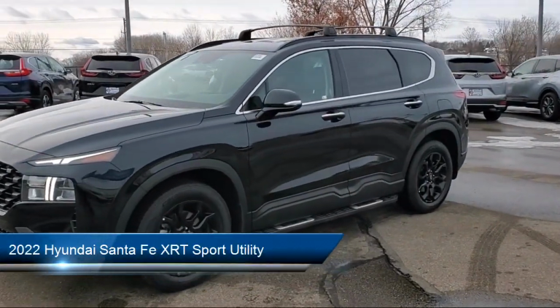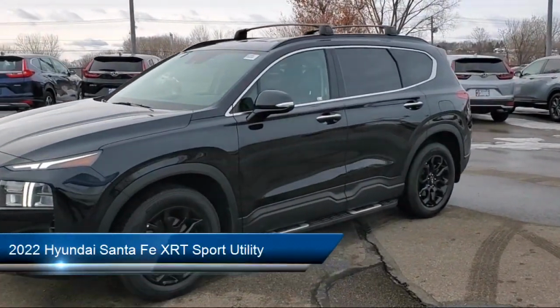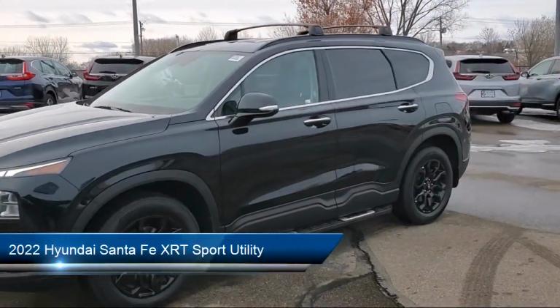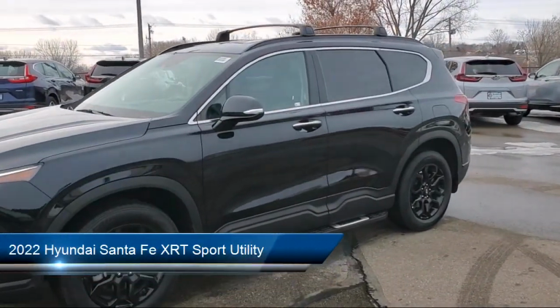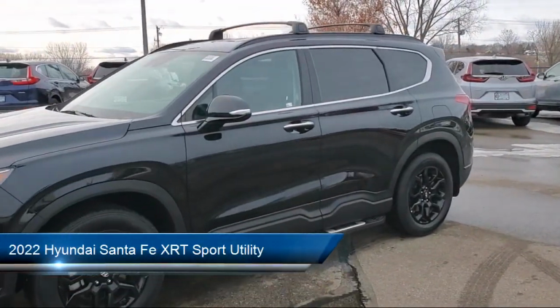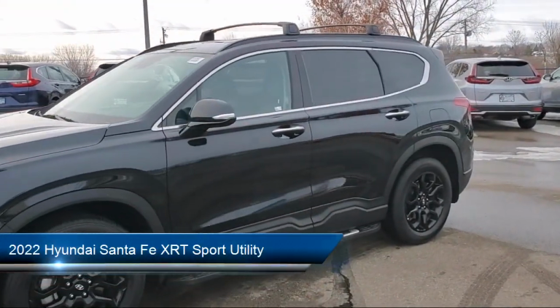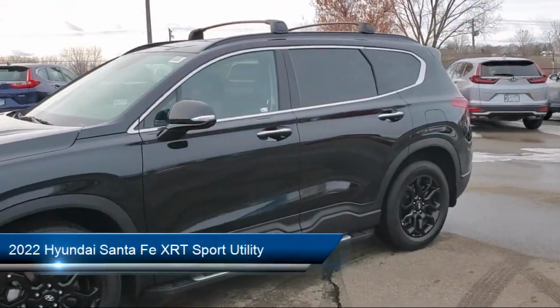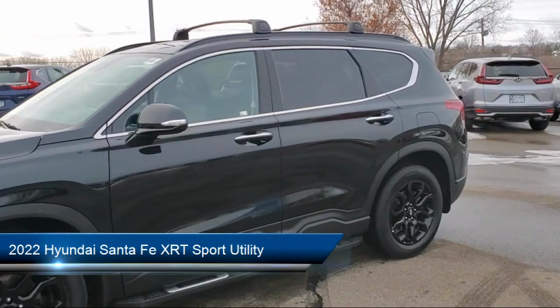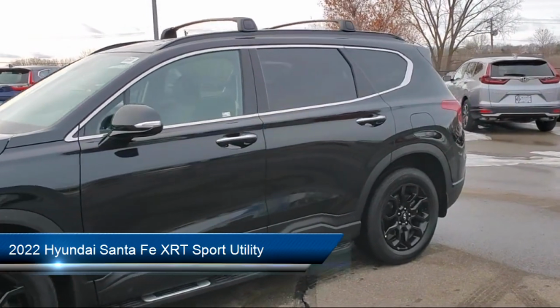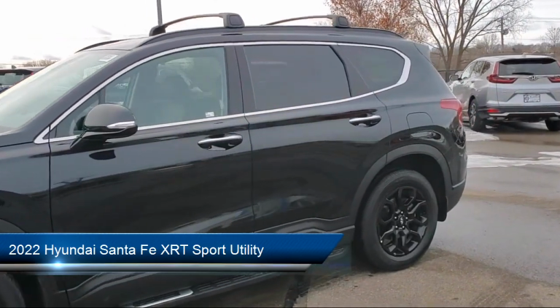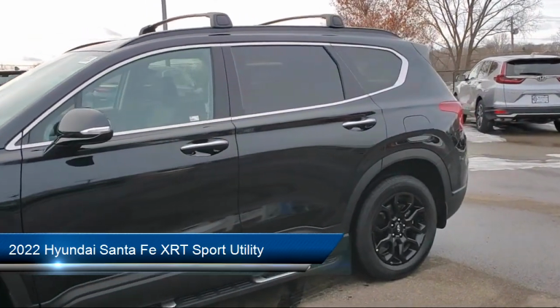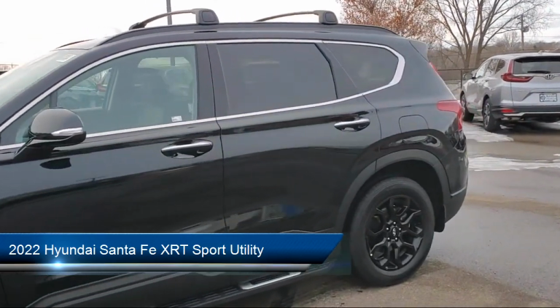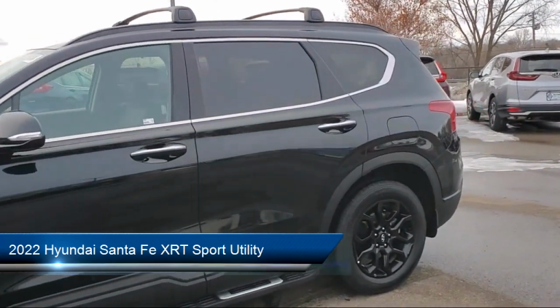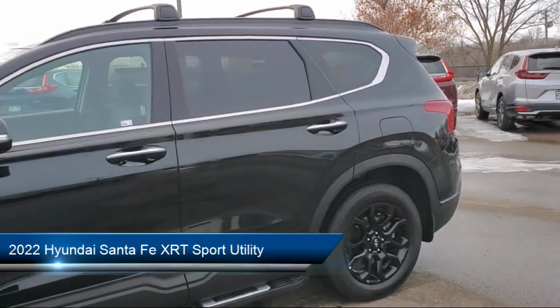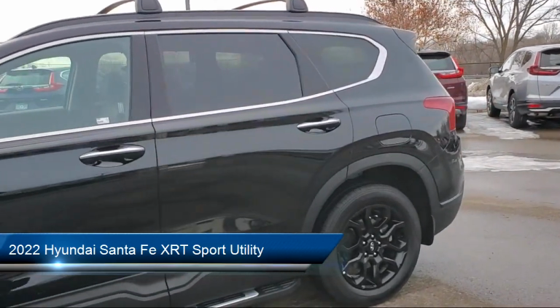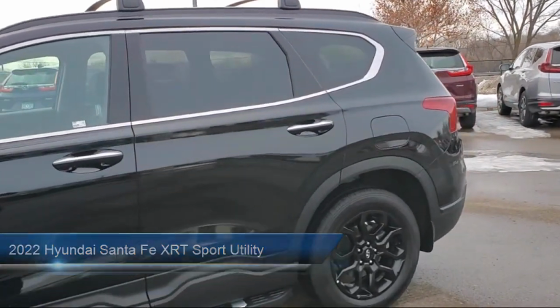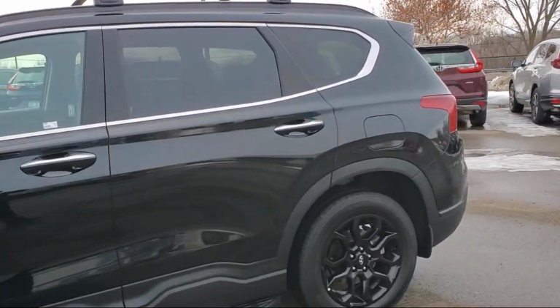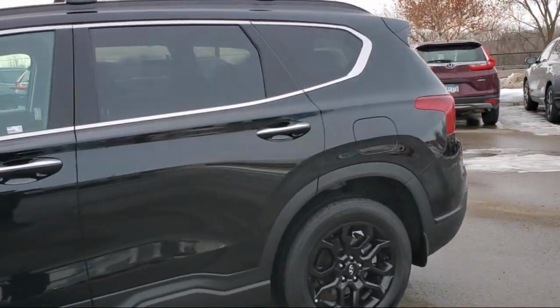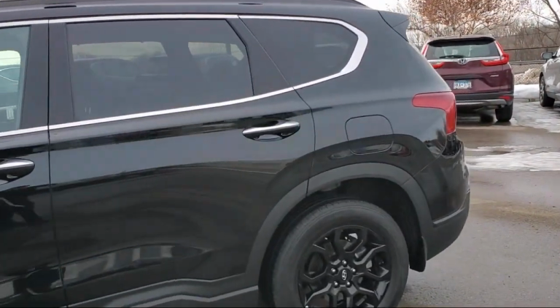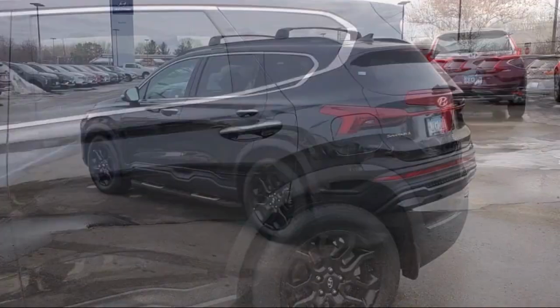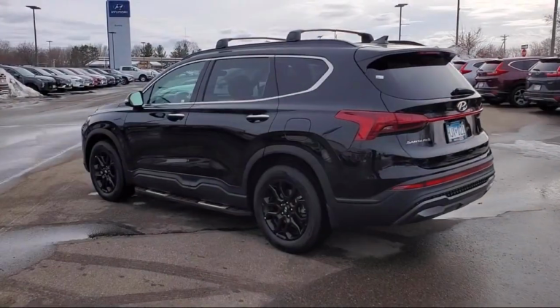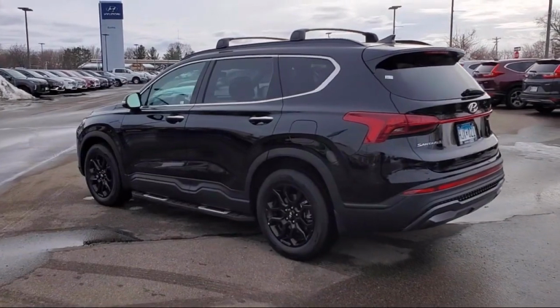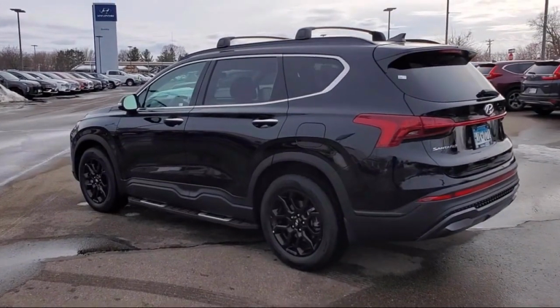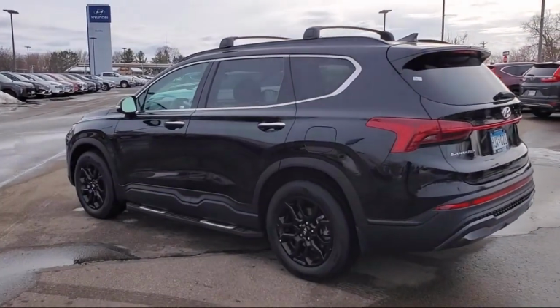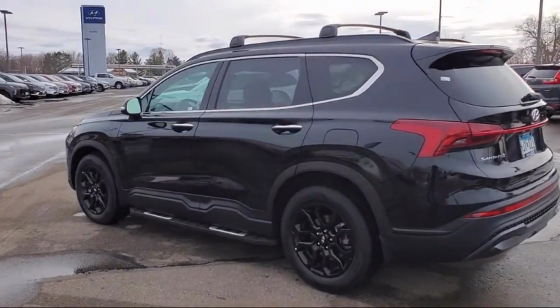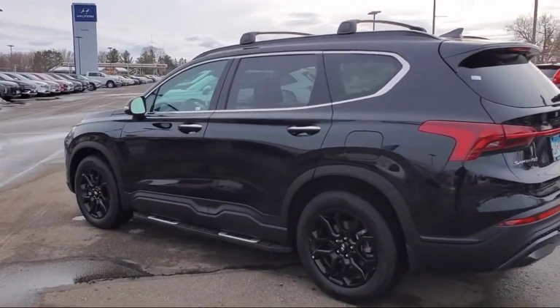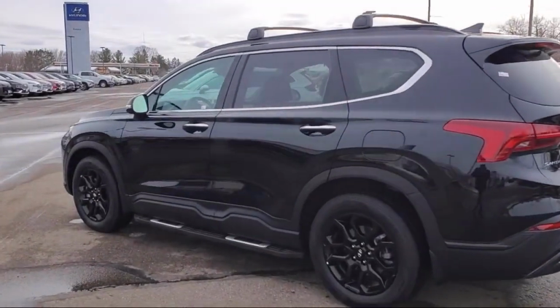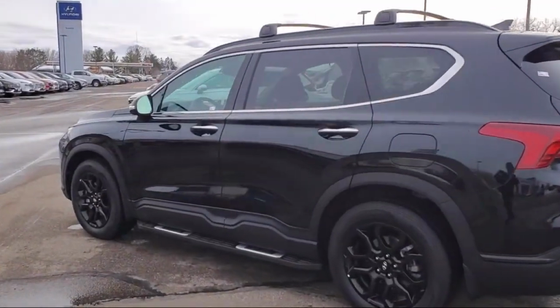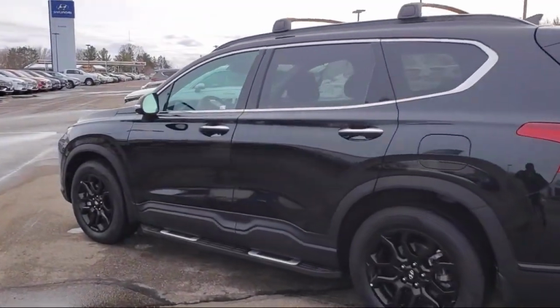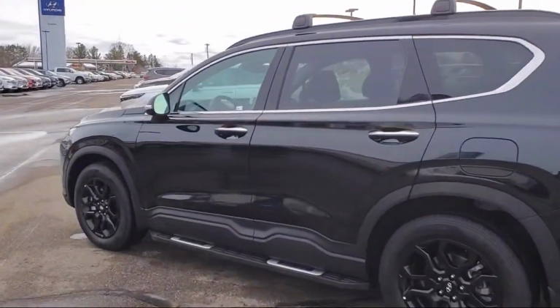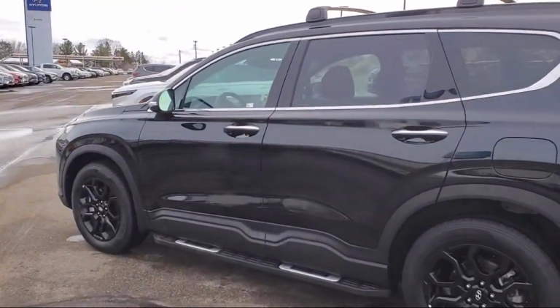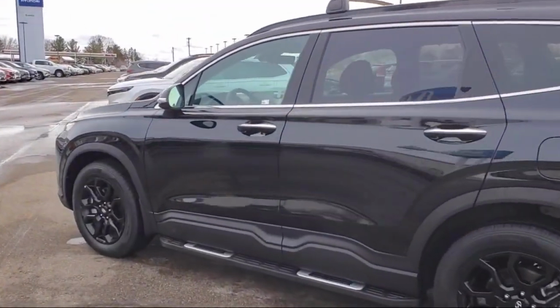It comes equipped with Auto High Beam Headlamp Control, Sirius XM Satellite Radio, Roof Rack, Apple CarPlay and Android Auto, Heated Front Seats, and a Rear View Camera.